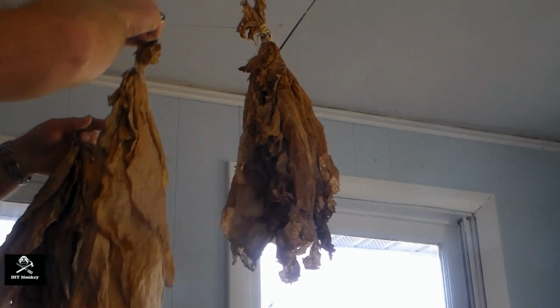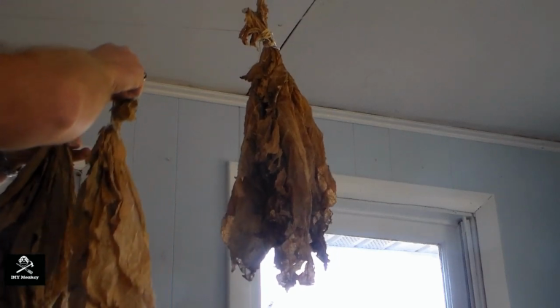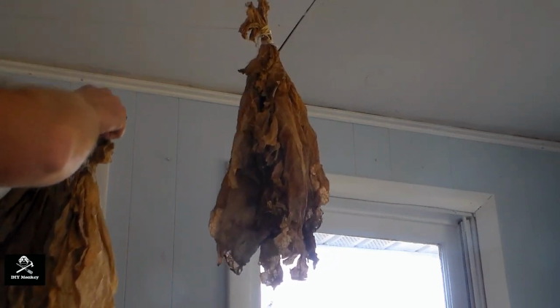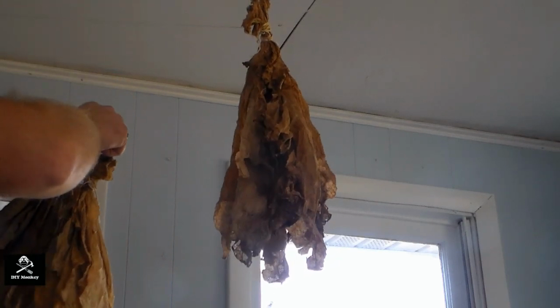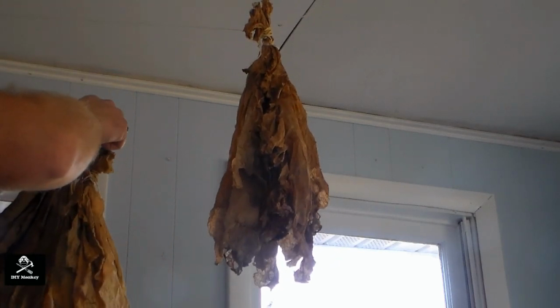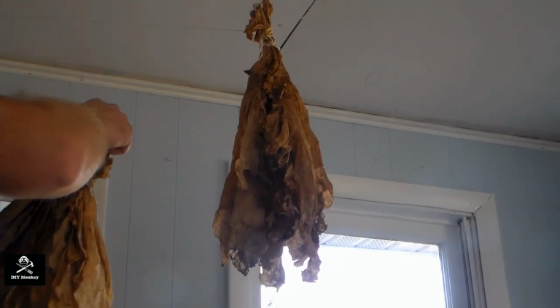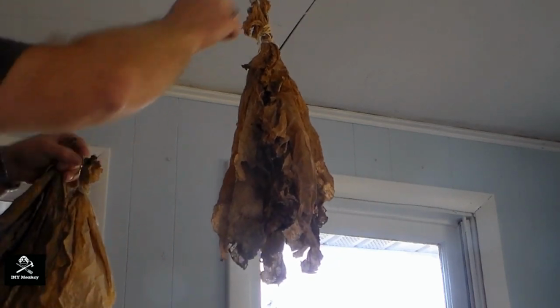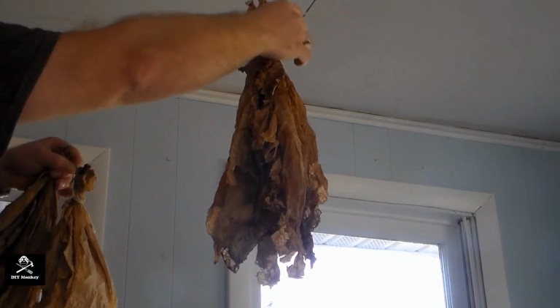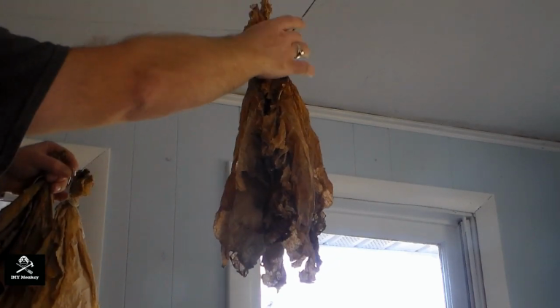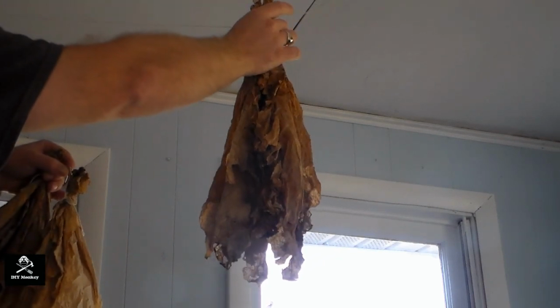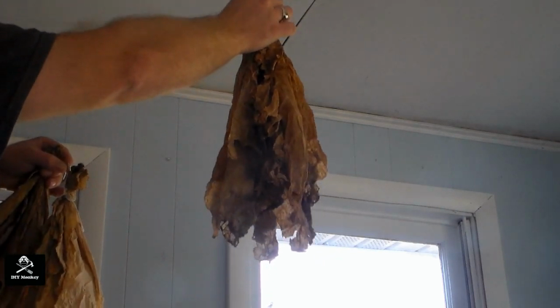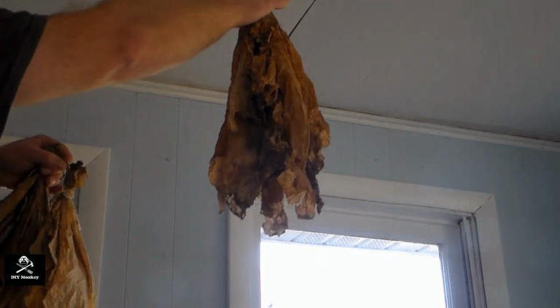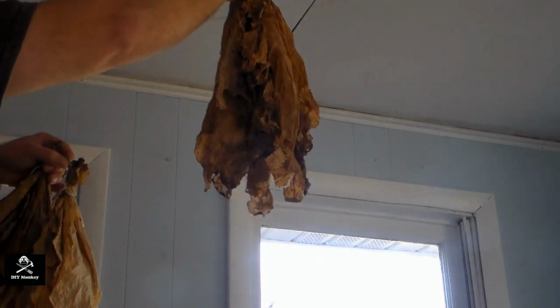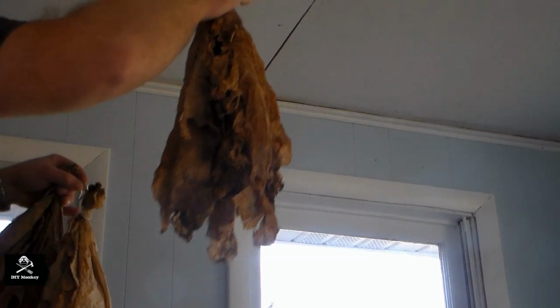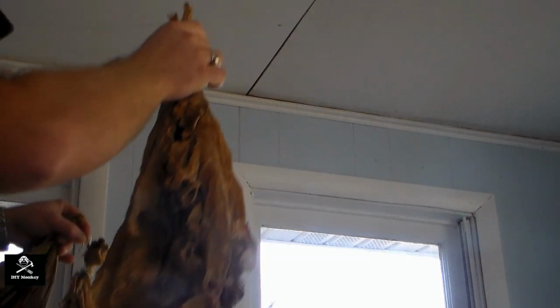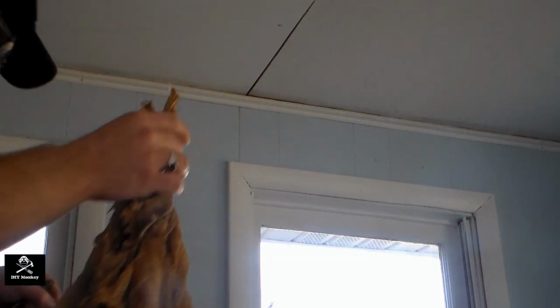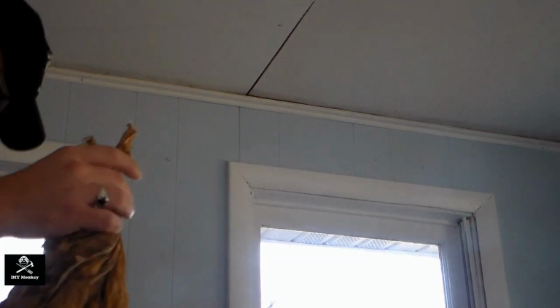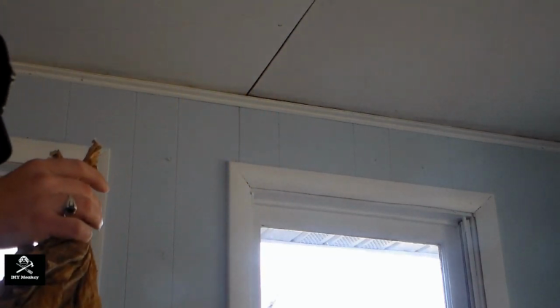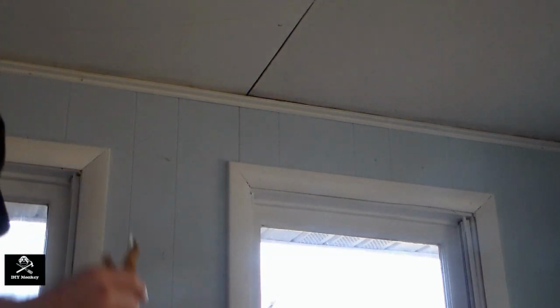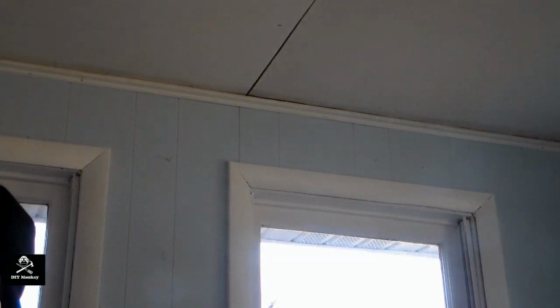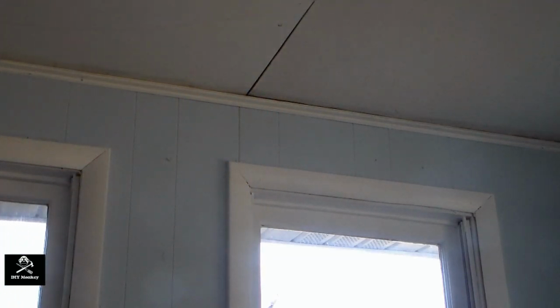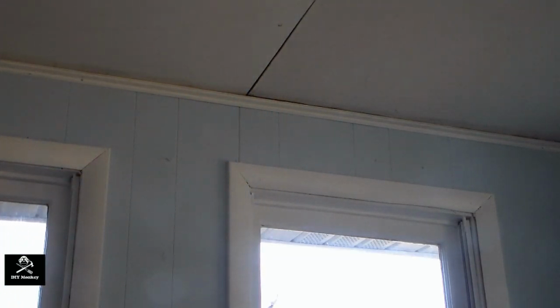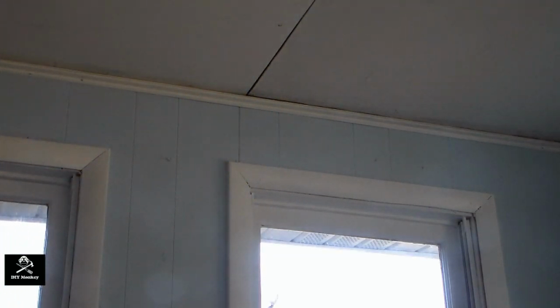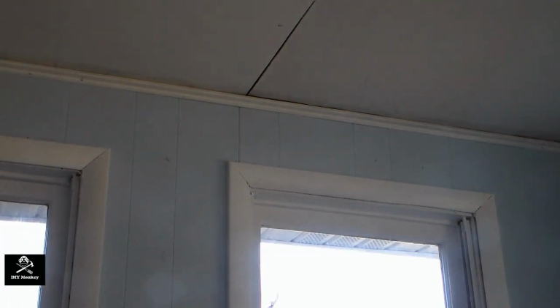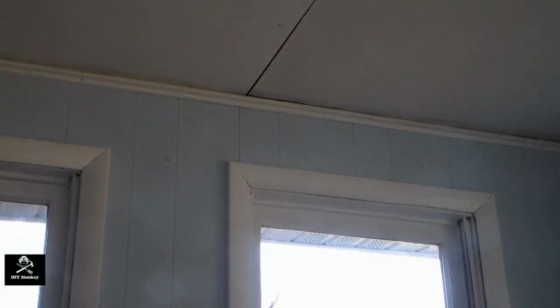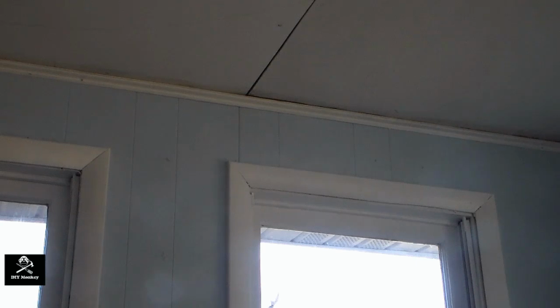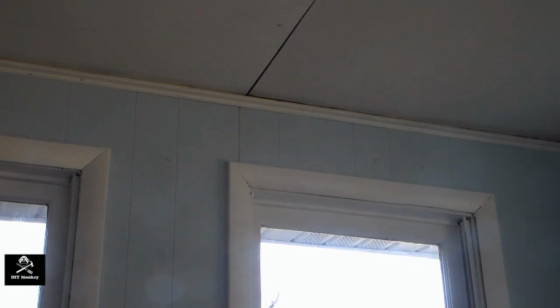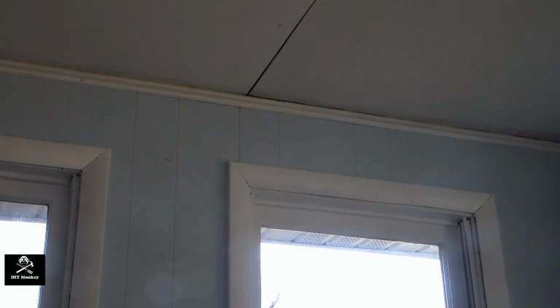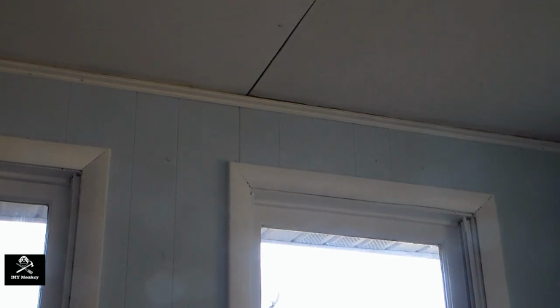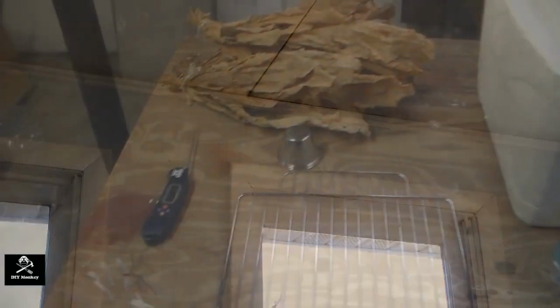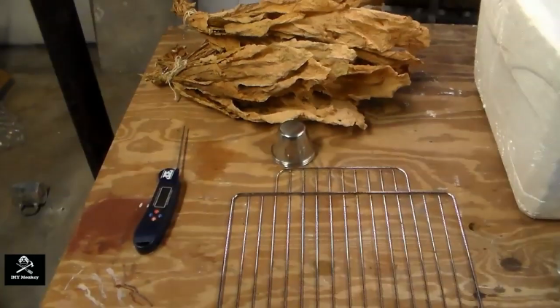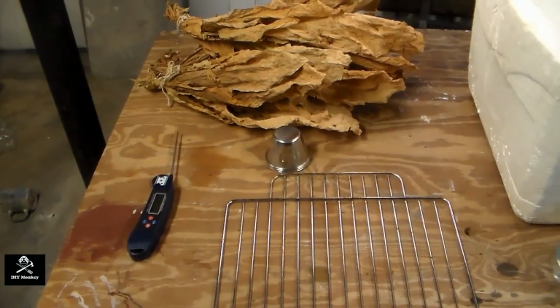I hung the tobacco in my bathroom with the door shut and the shower on as hot as it would go, like a poor man's humidifier. The steam built up quickly and after about 10 or 15 minutes, the tobacco was pliable but not damp.